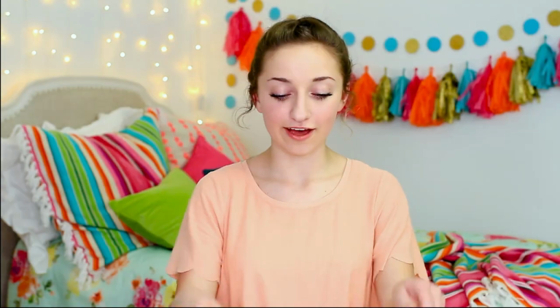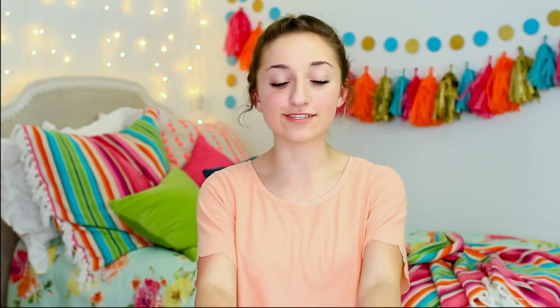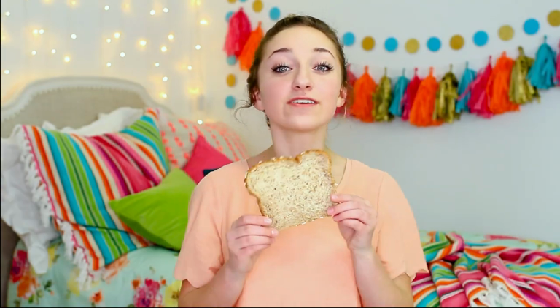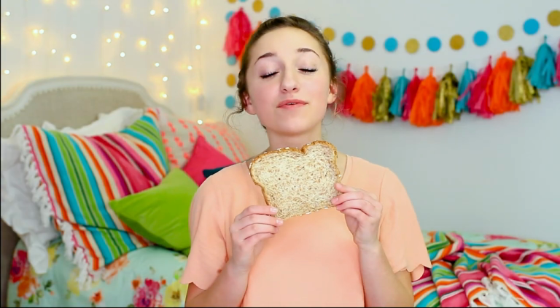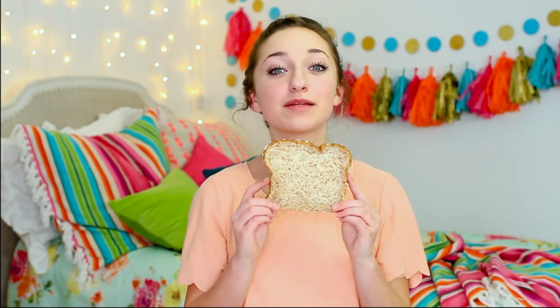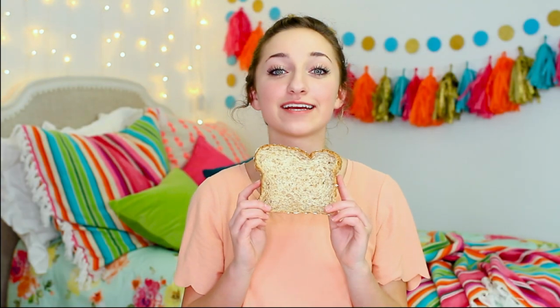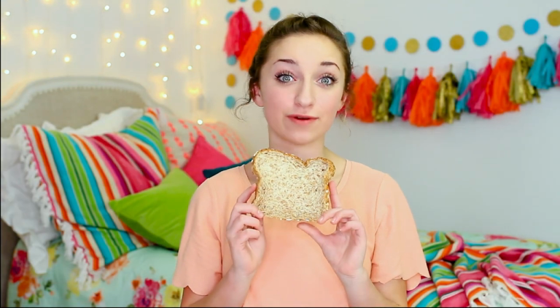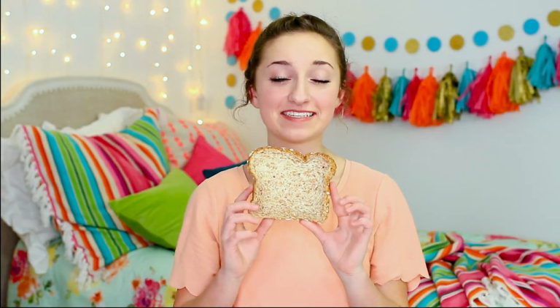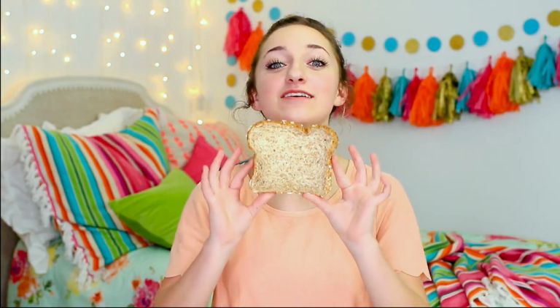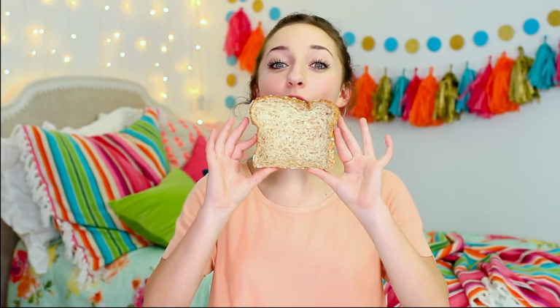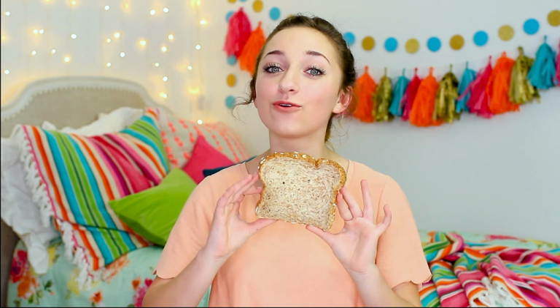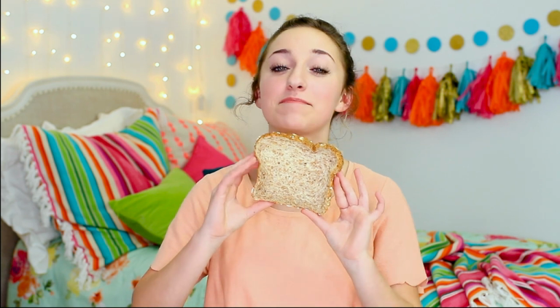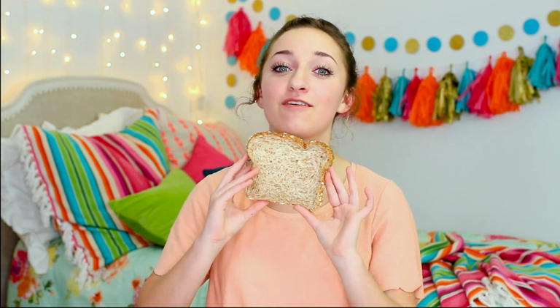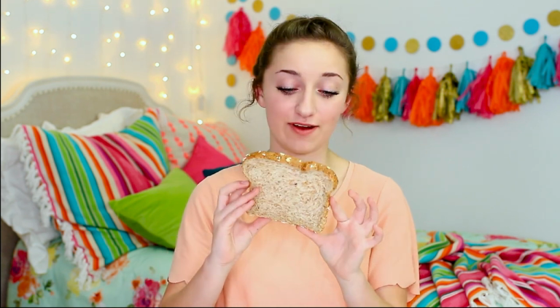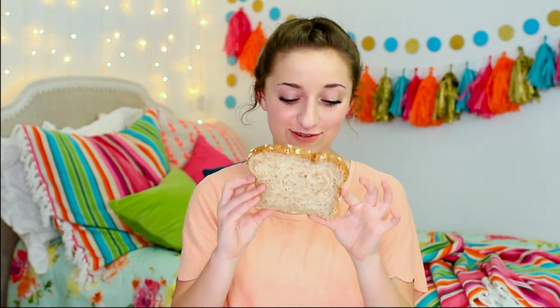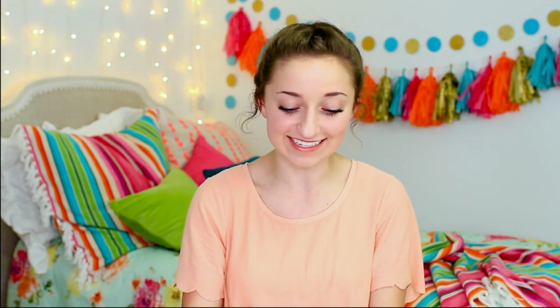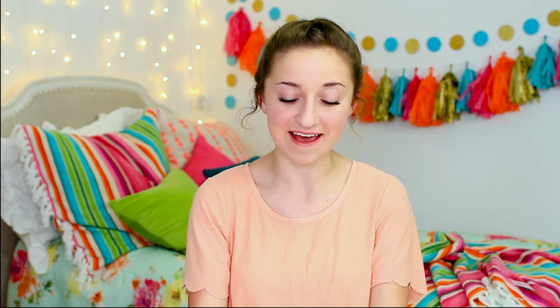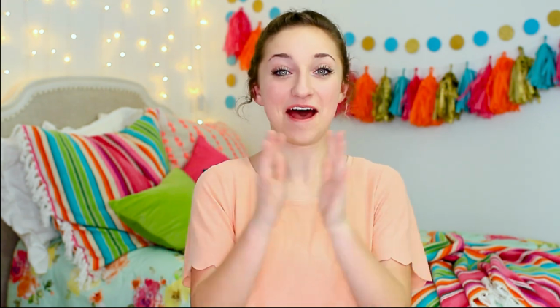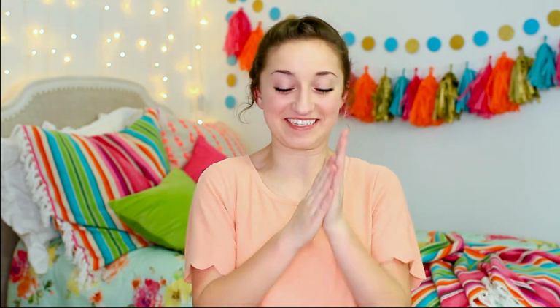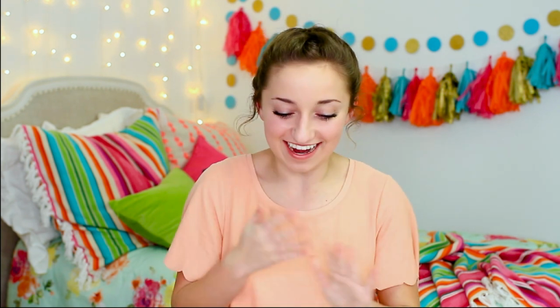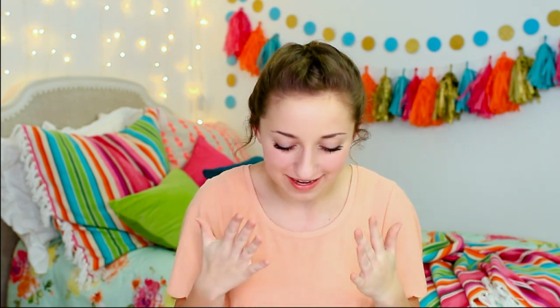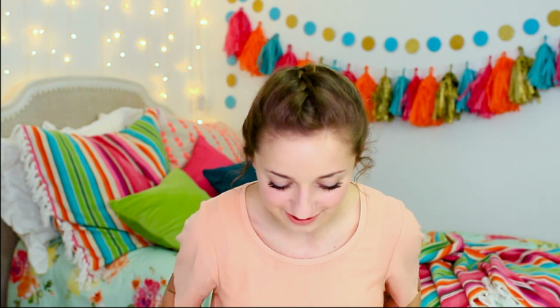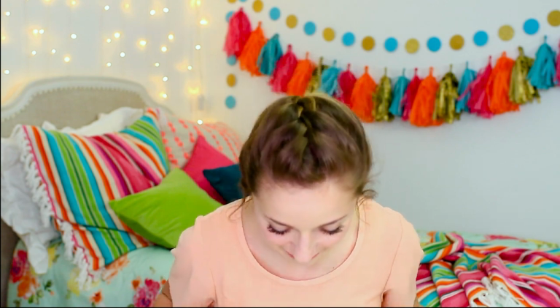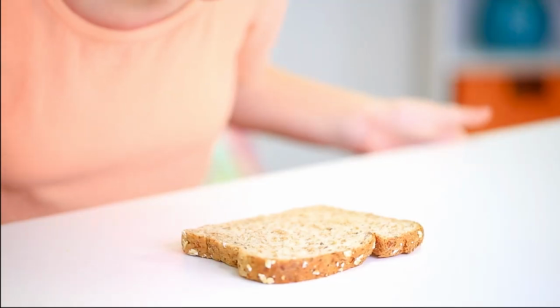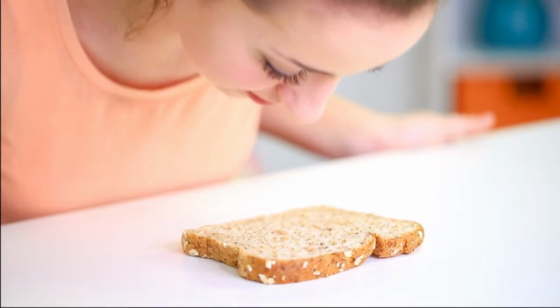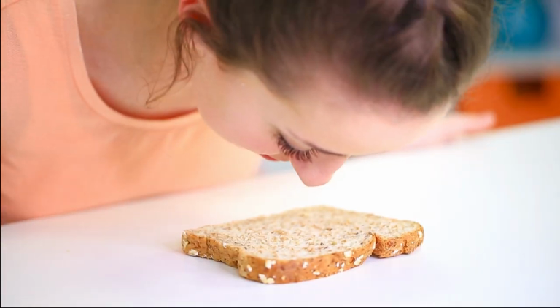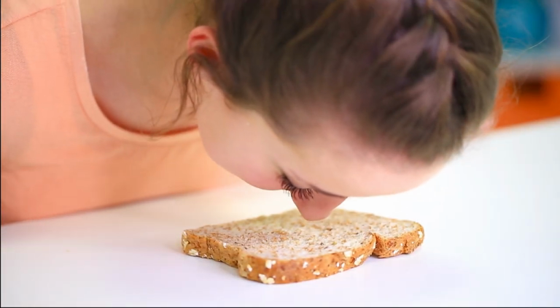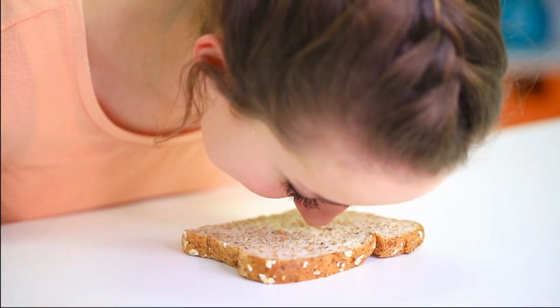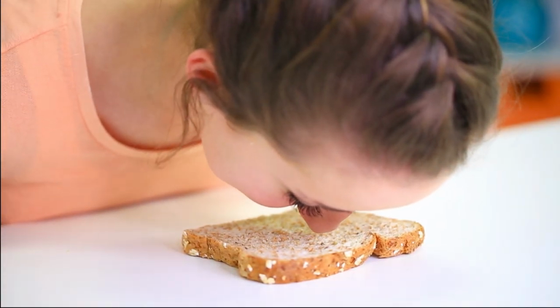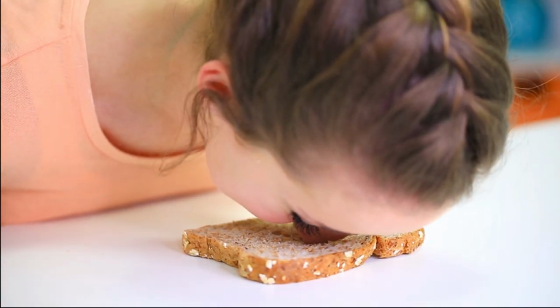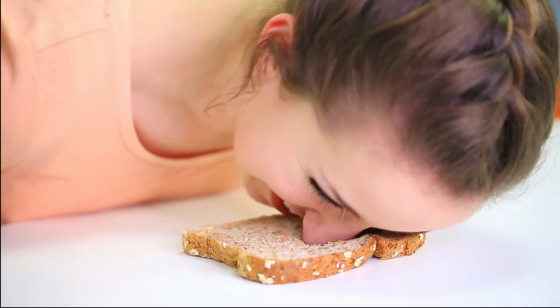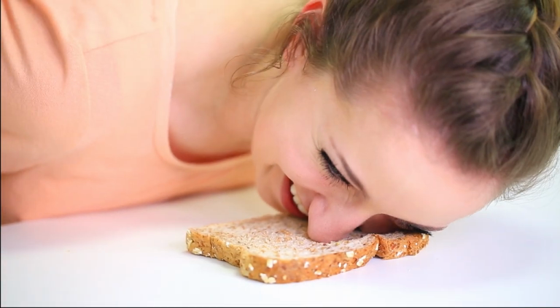All right. So the first kind of bread that I'm going to be trying to bread face is a whole grain piece of bread. Let's see how well this goes. I think it might actually leave like a face mark. Okay, just roll it, I guess.